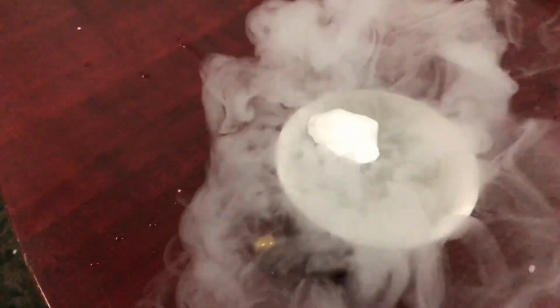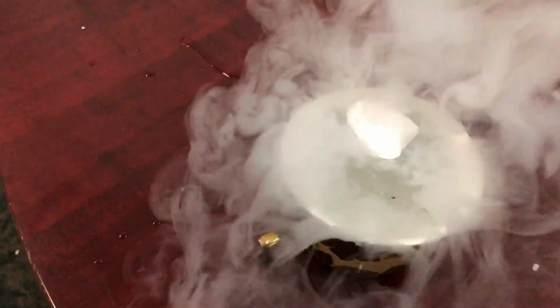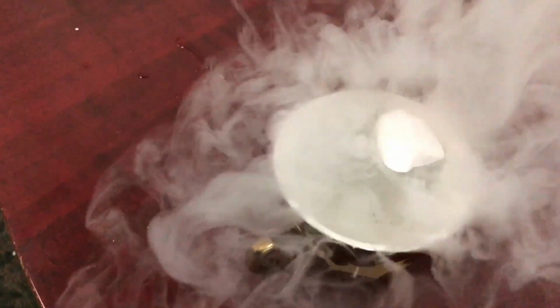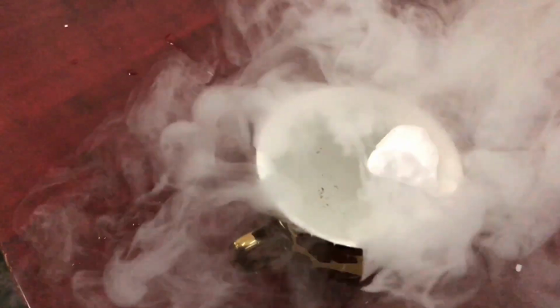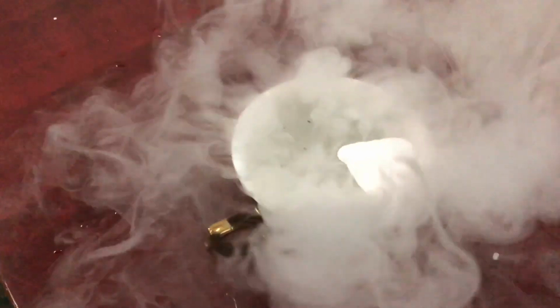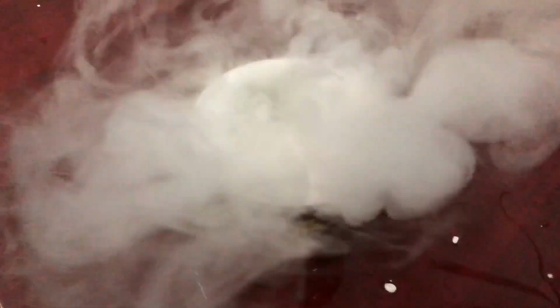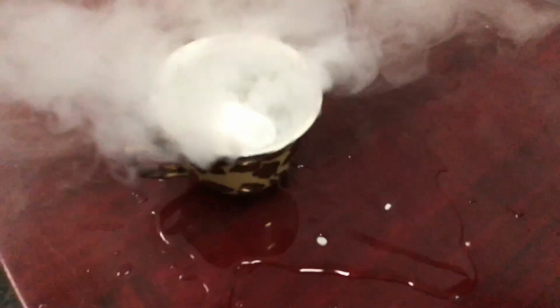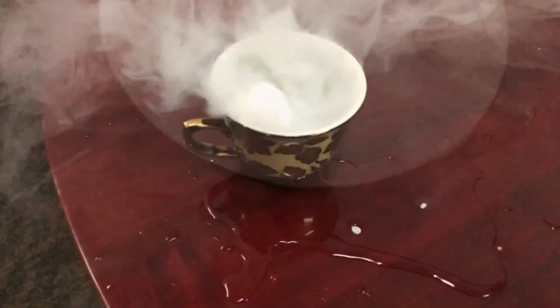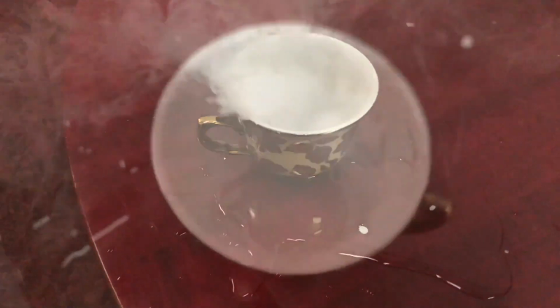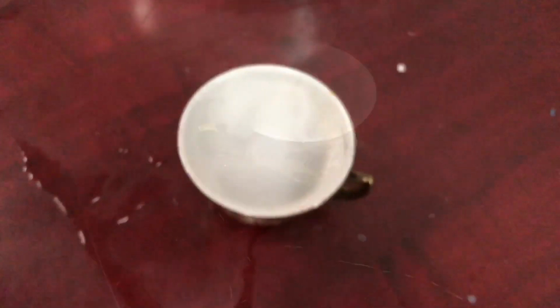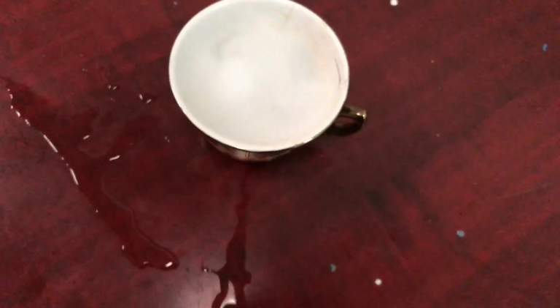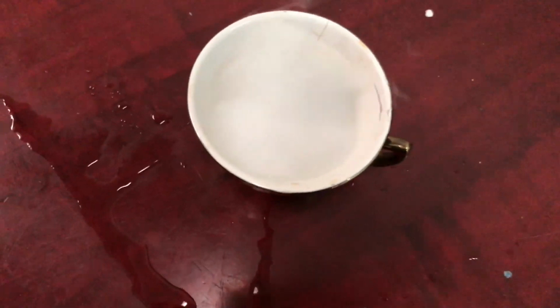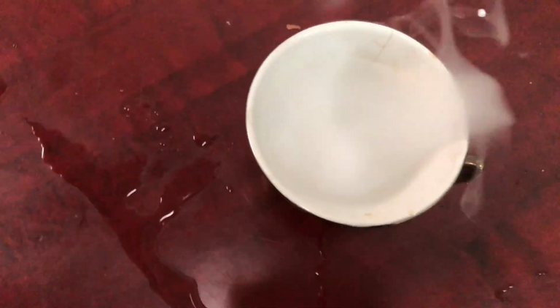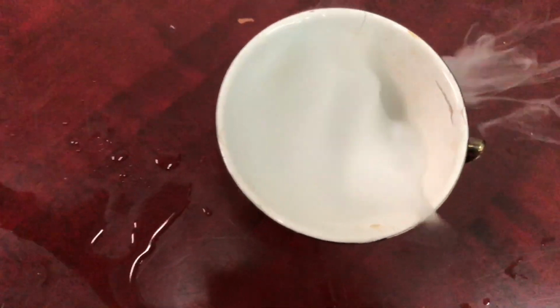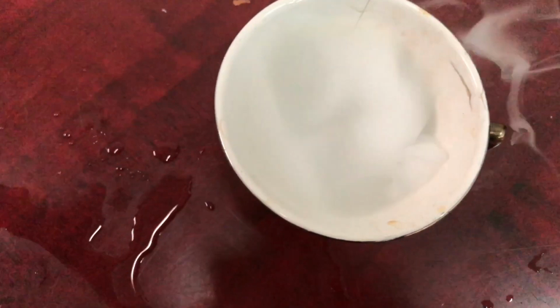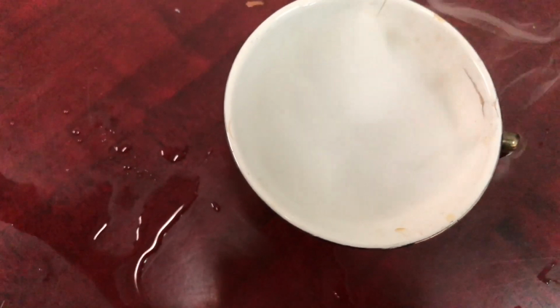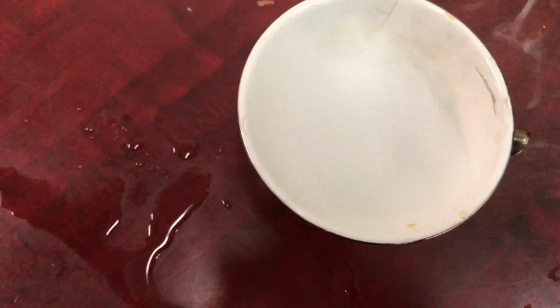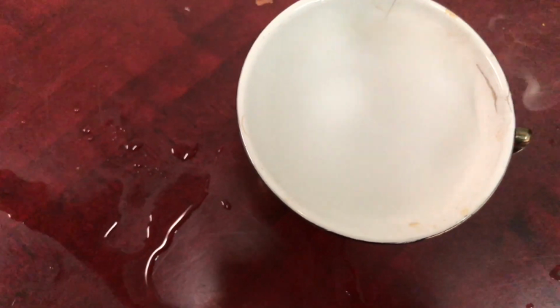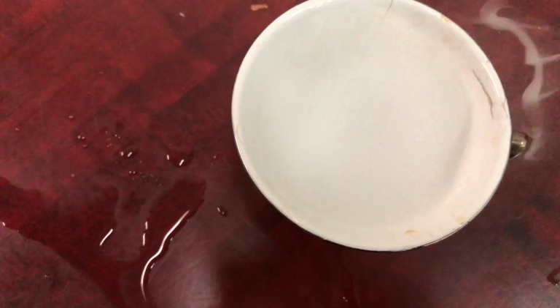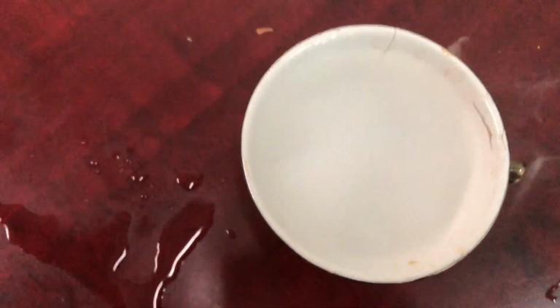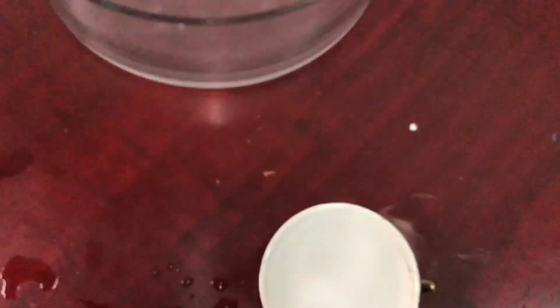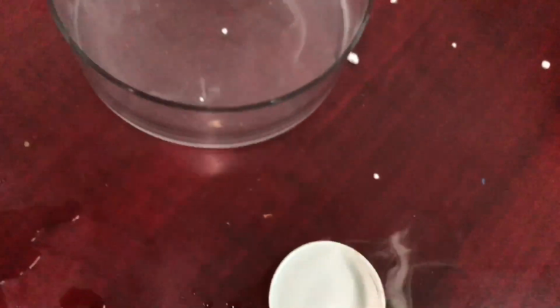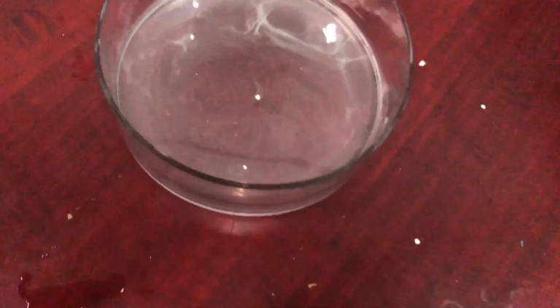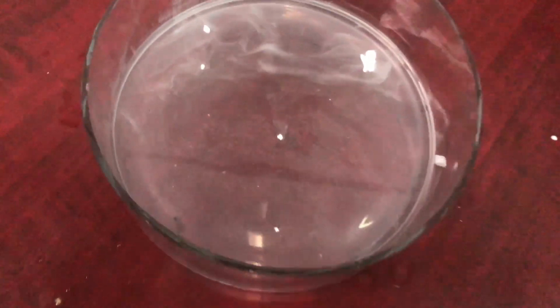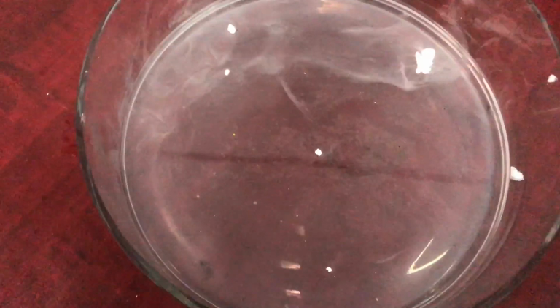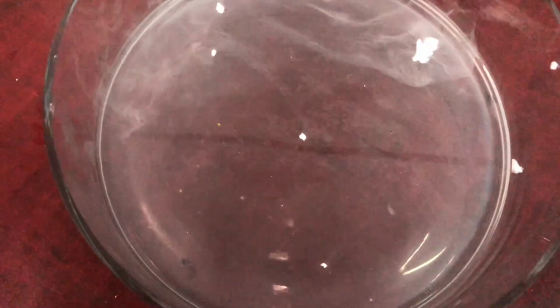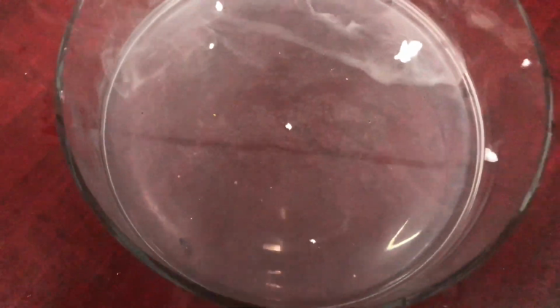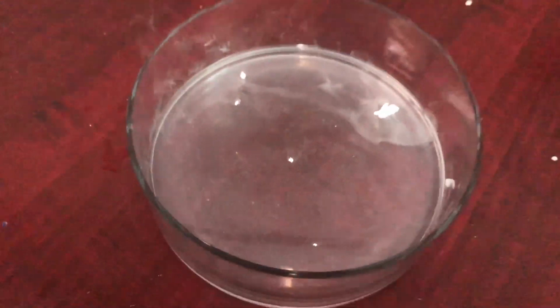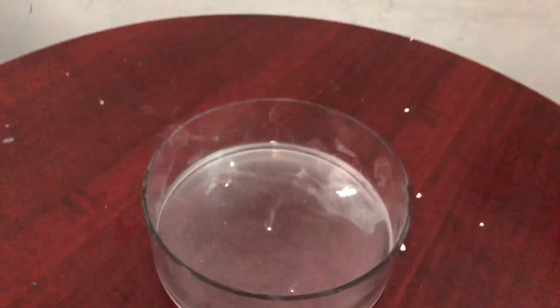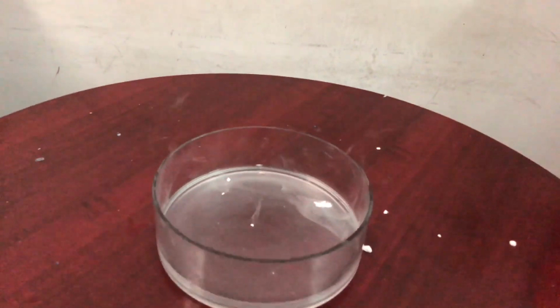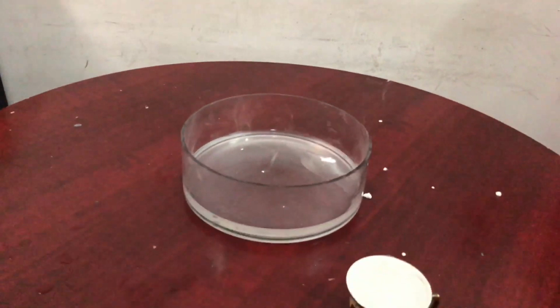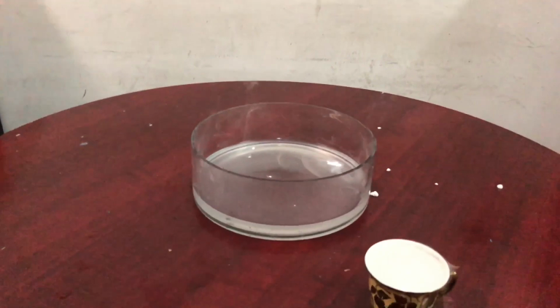In the next video, I will show you how to make dry ice. Don't forget to subscribe to my channel, like, comment, and share. So guys, stay safe. Goodbye.